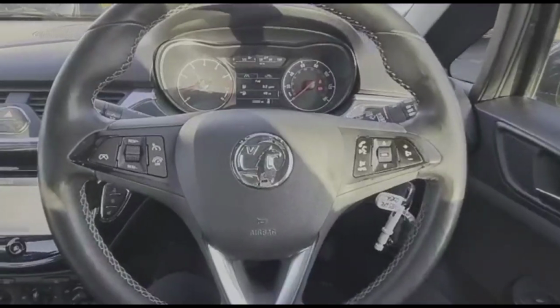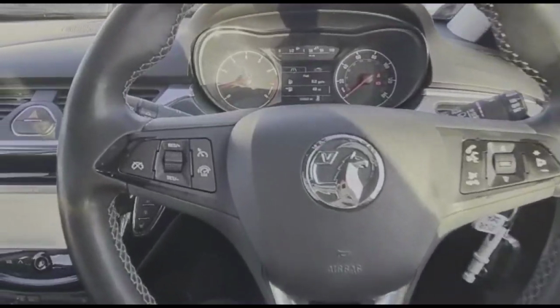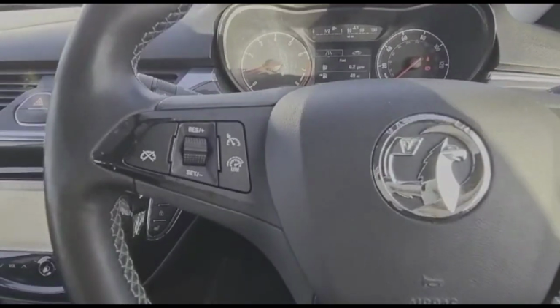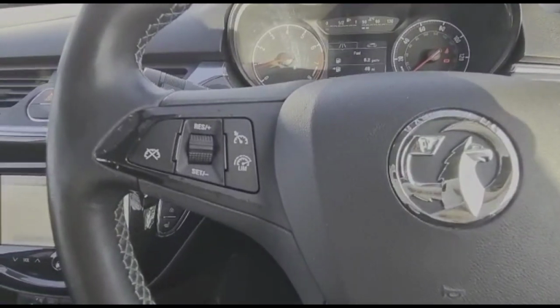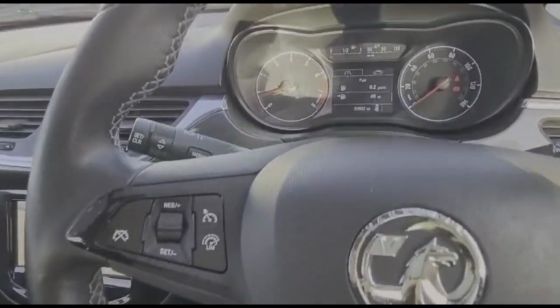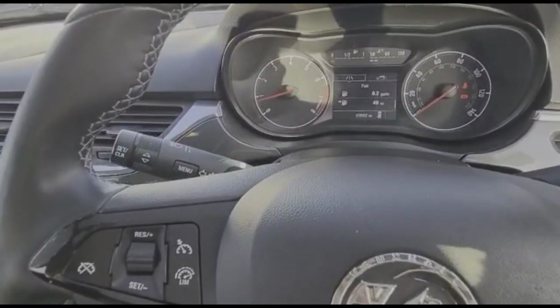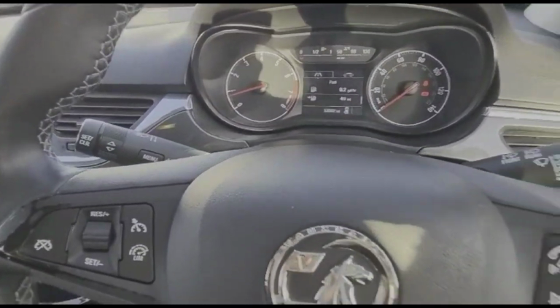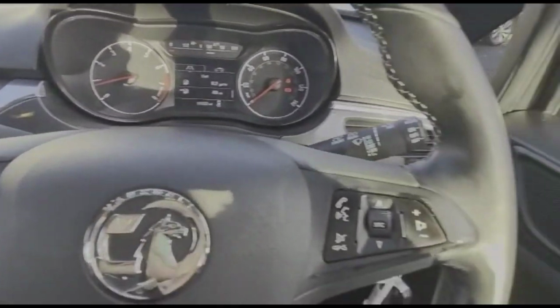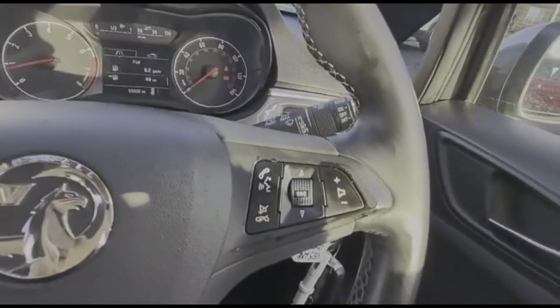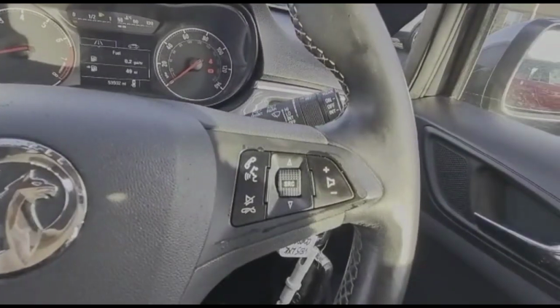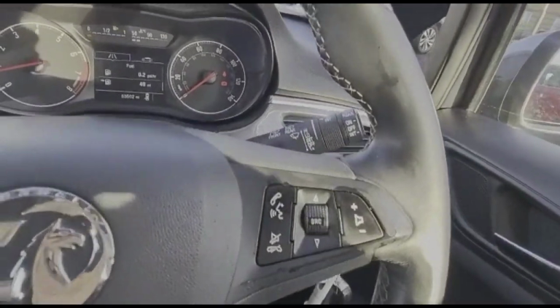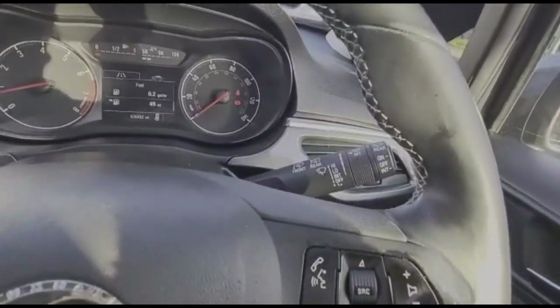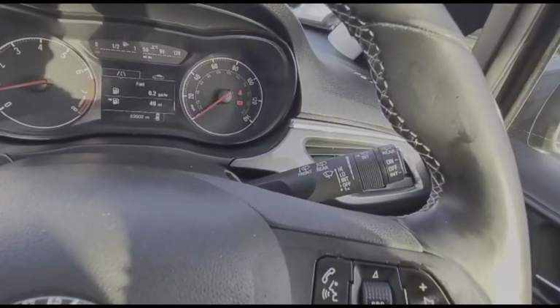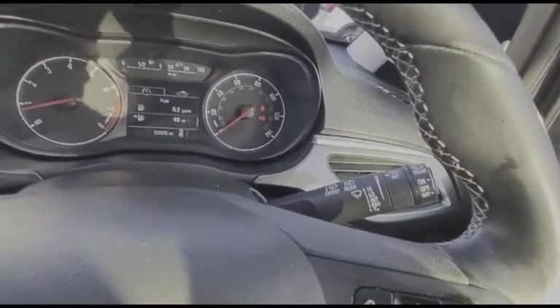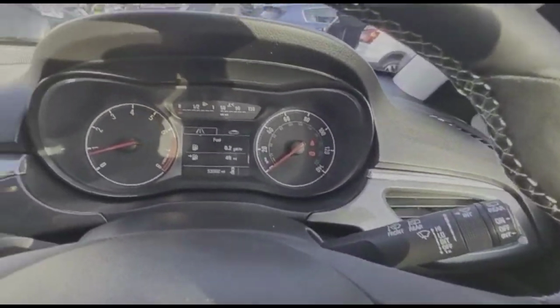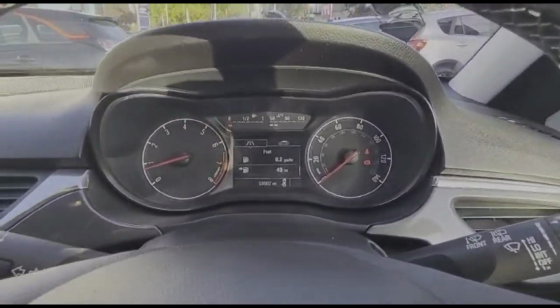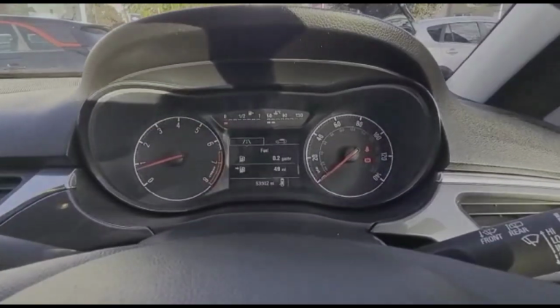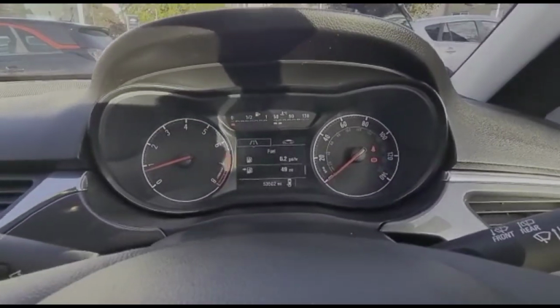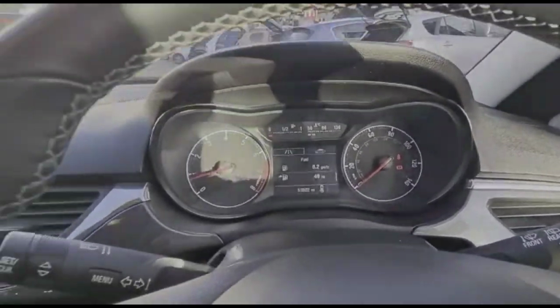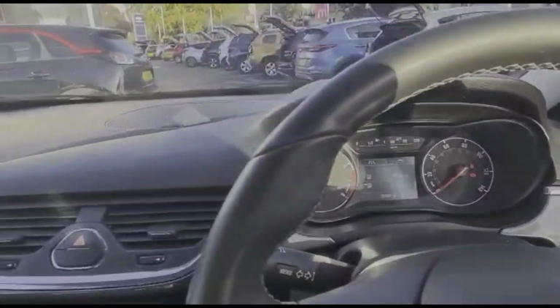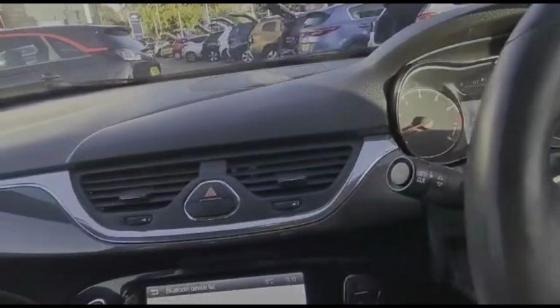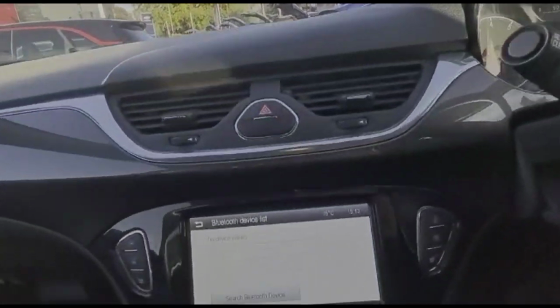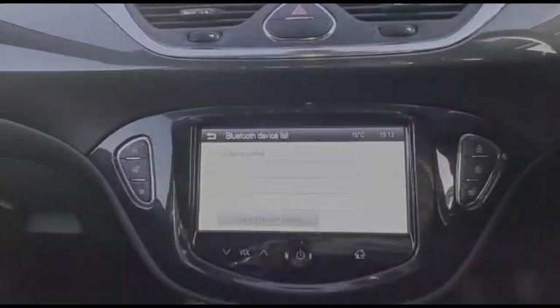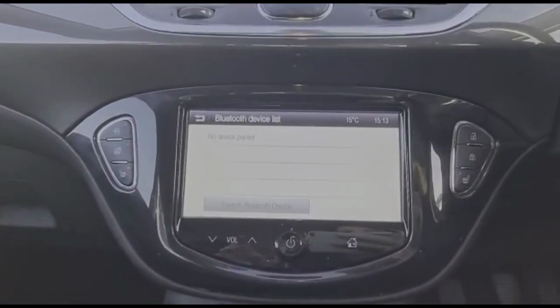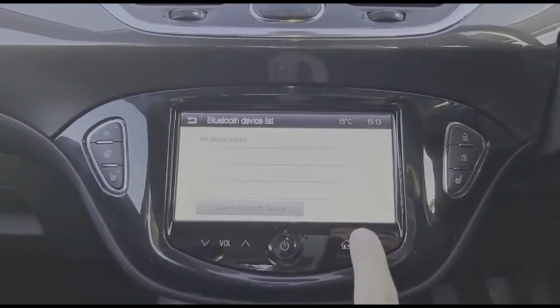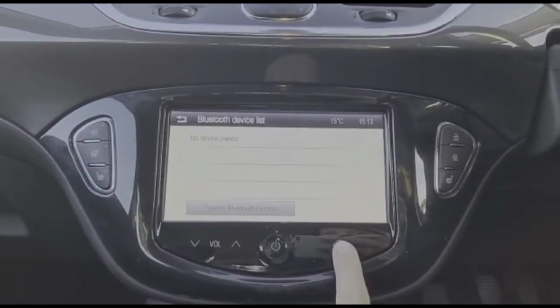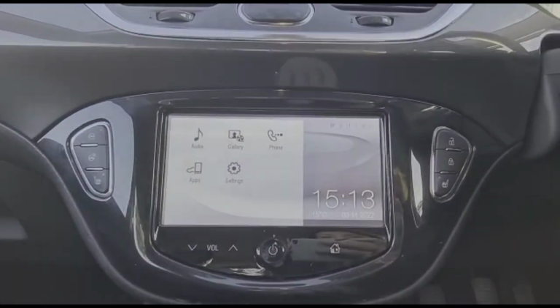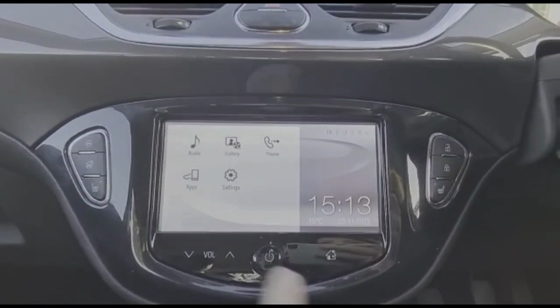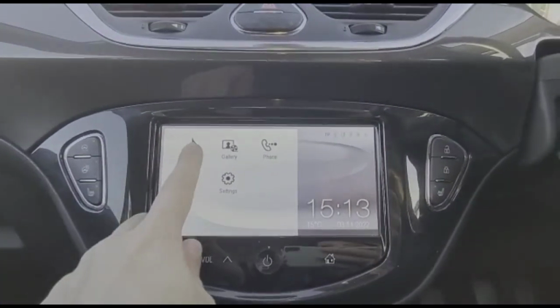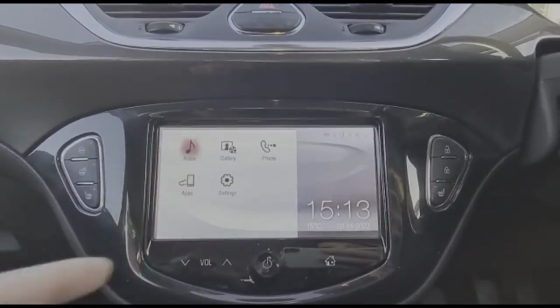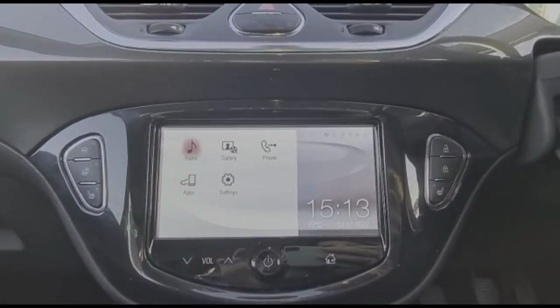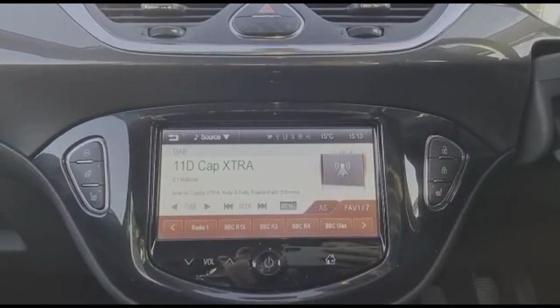Inside, there's a multi-function steering wheel with cruise control plus audio and Bluetooth controls, a central display in the dashboard, and a touchscreen infotainment system with radio and Bluetooth.